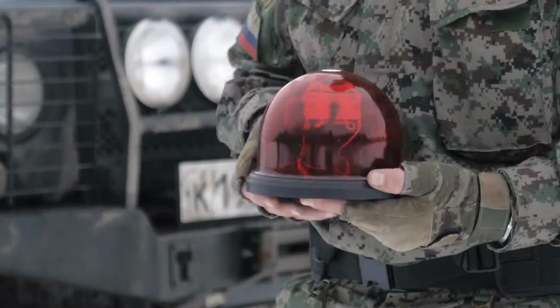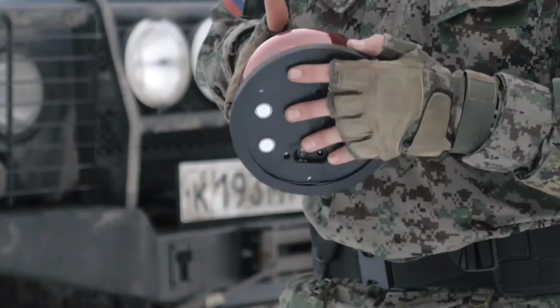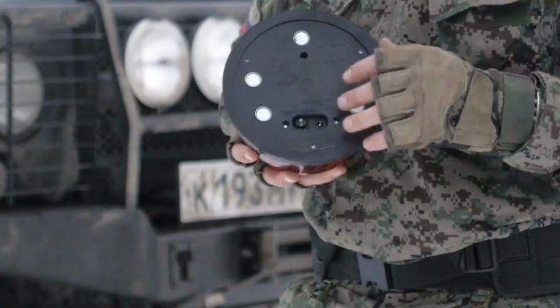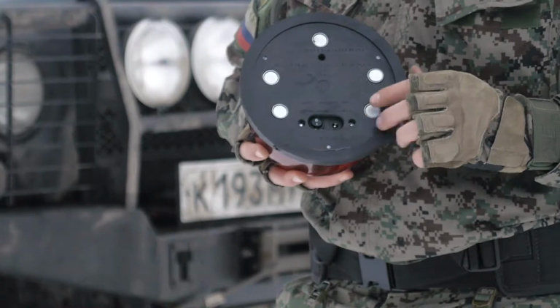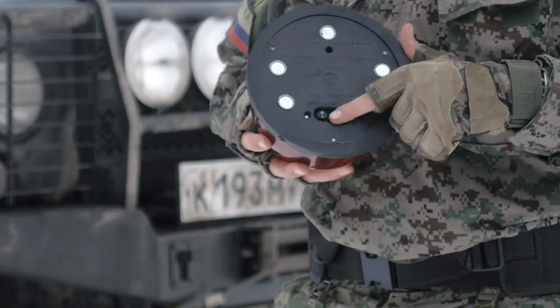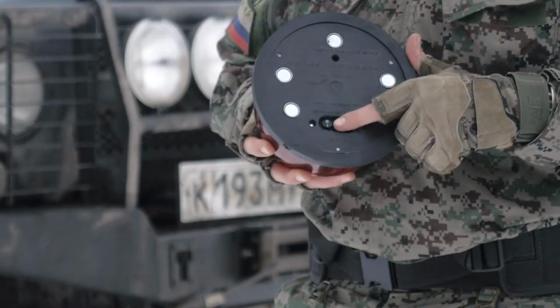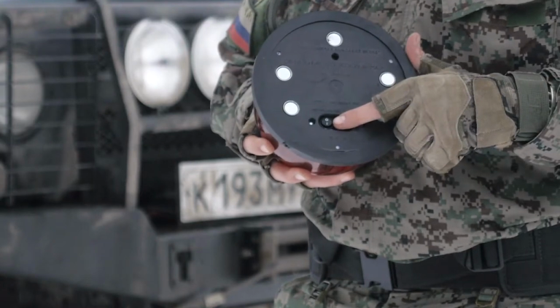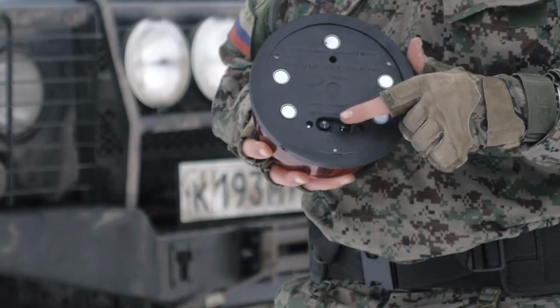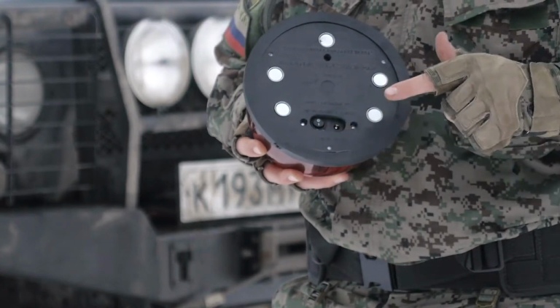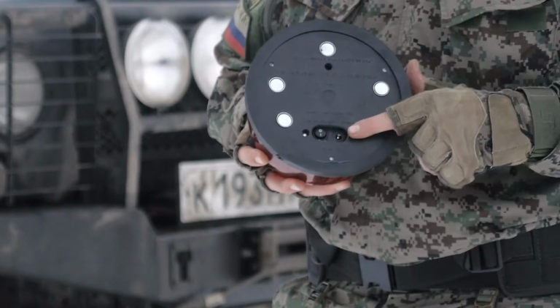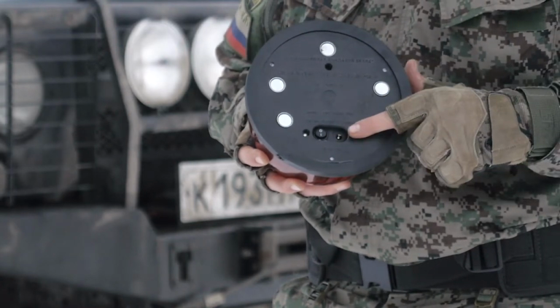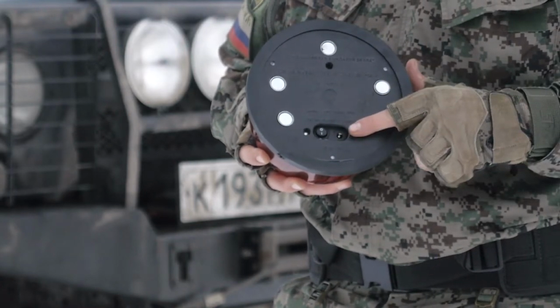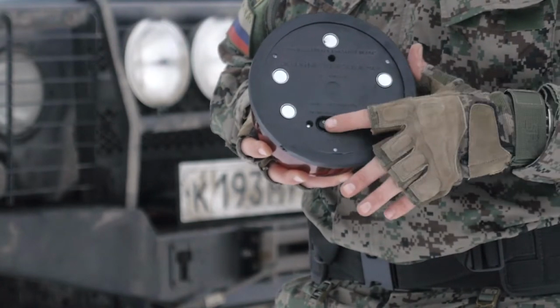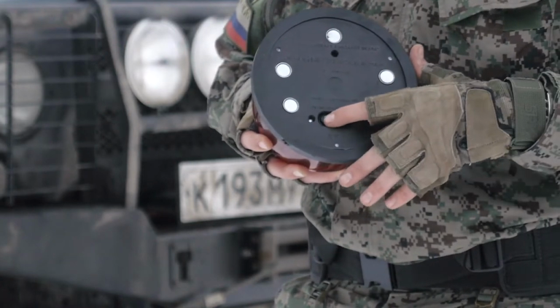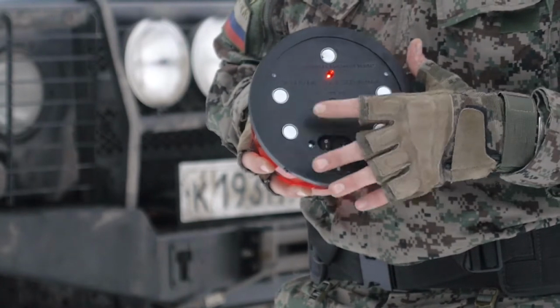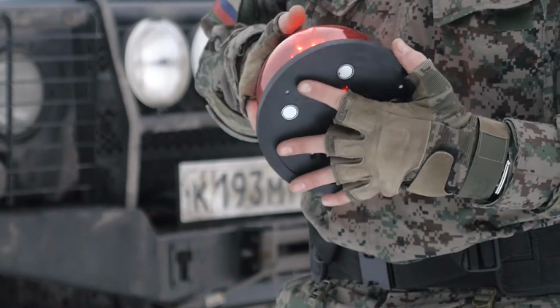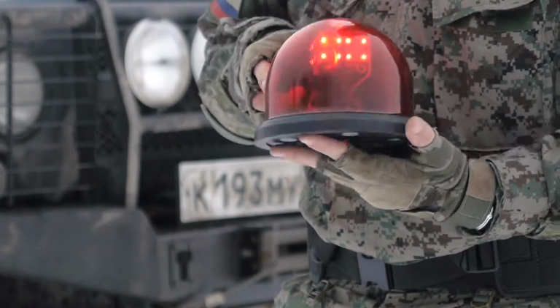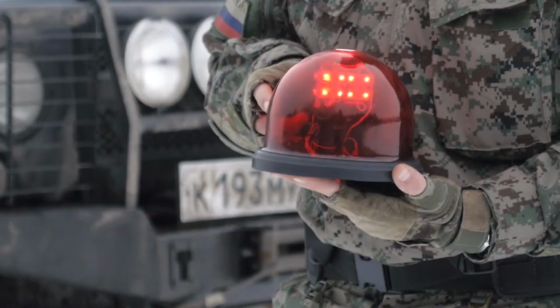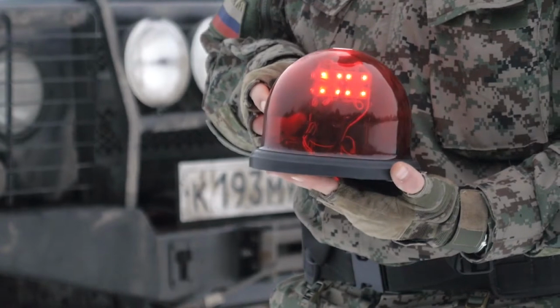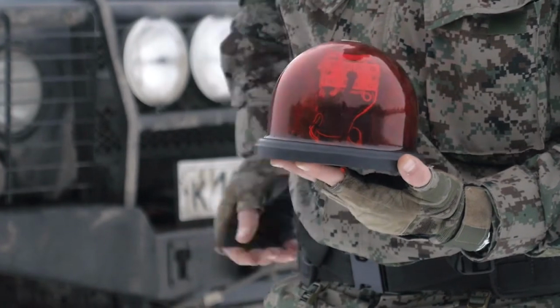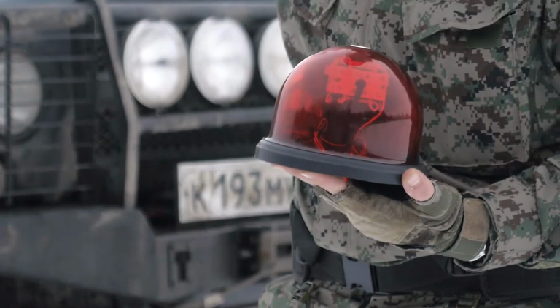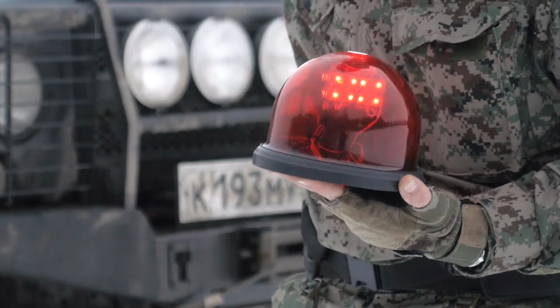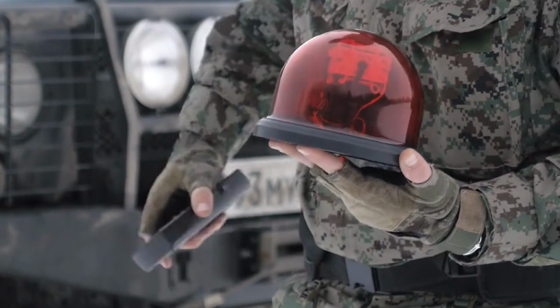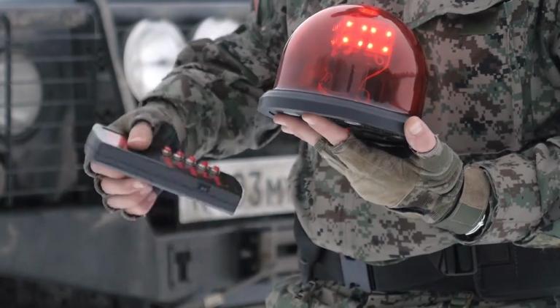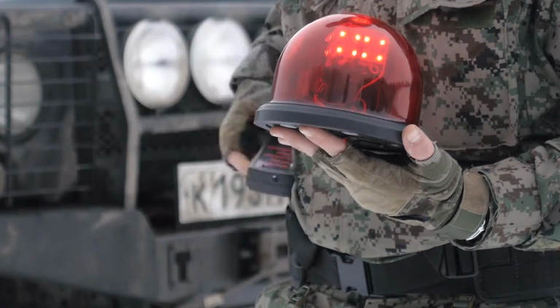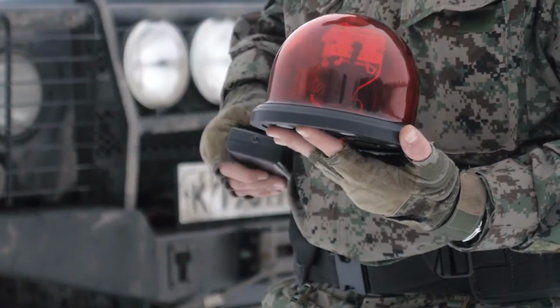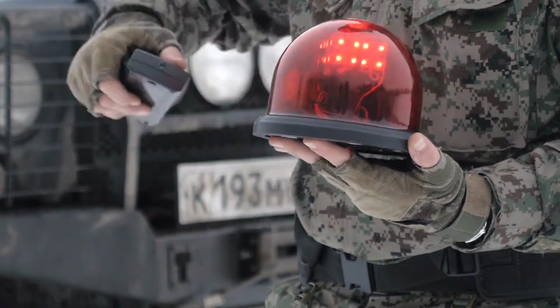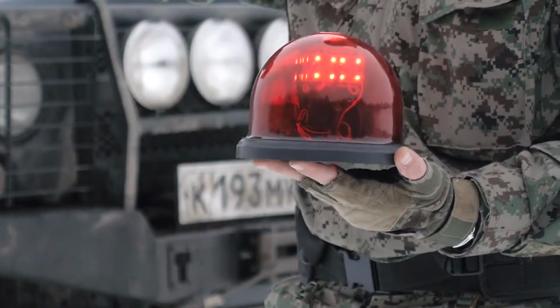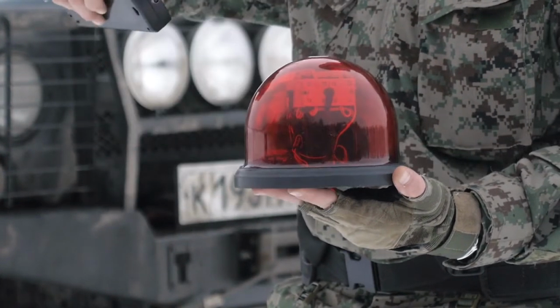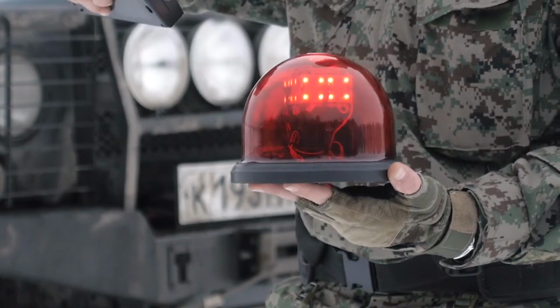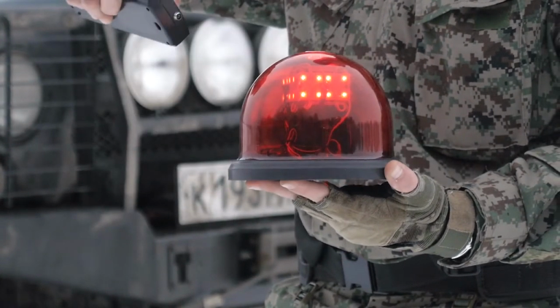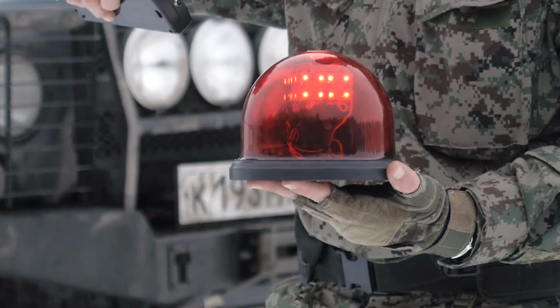Turn on the Dome by pressing the button at the bottom of the device. Here we can also see a power socket. When the device has been turned on, activate it using a remote control. Now let's place it on the car.